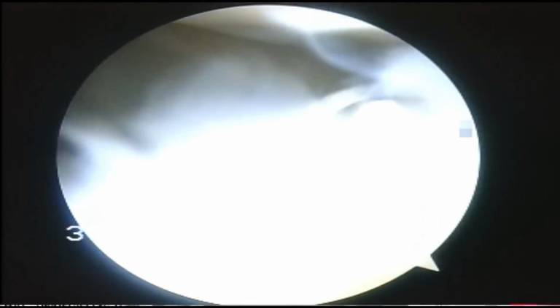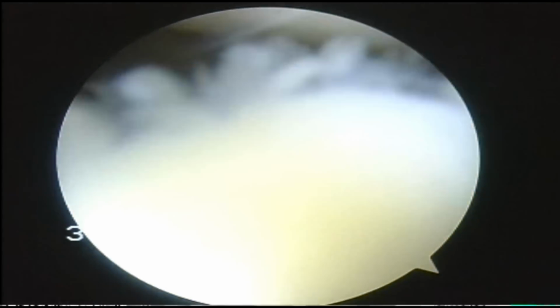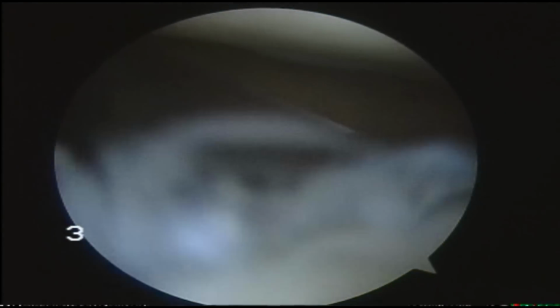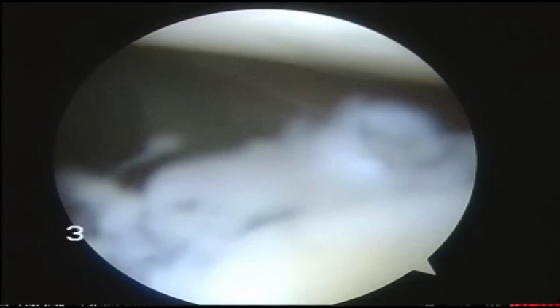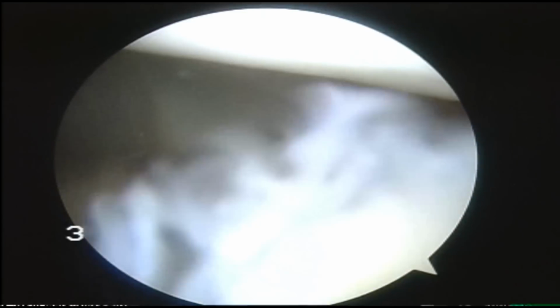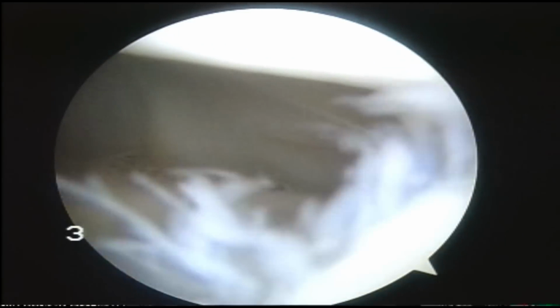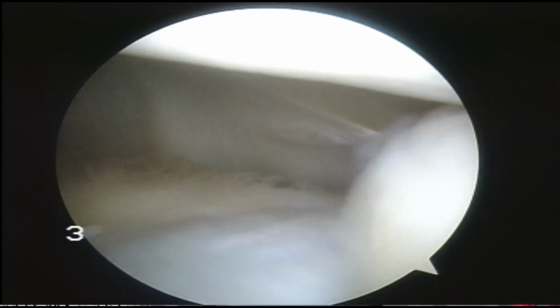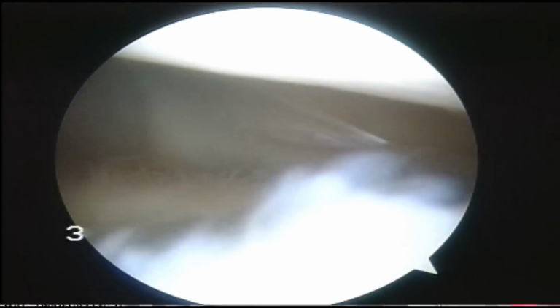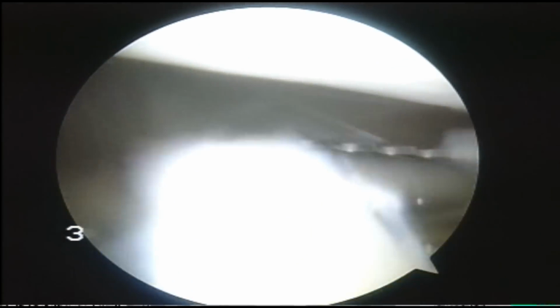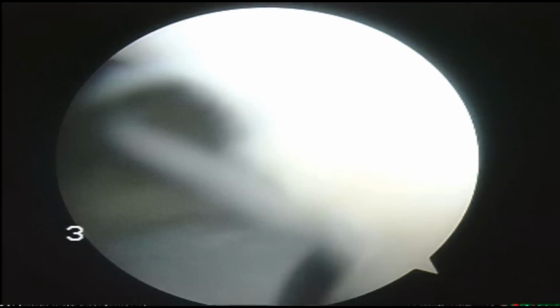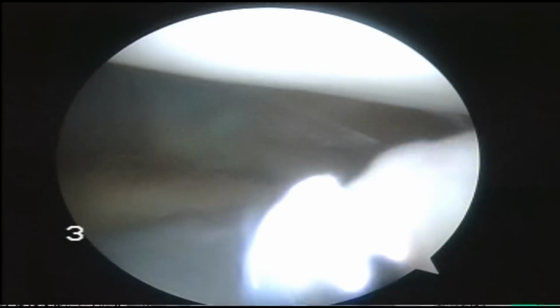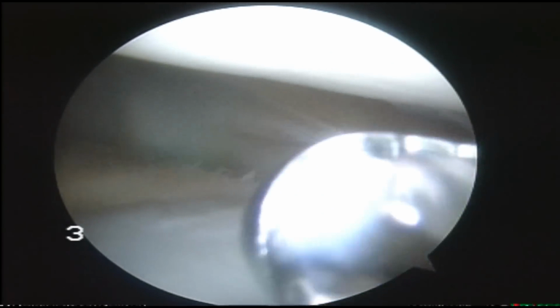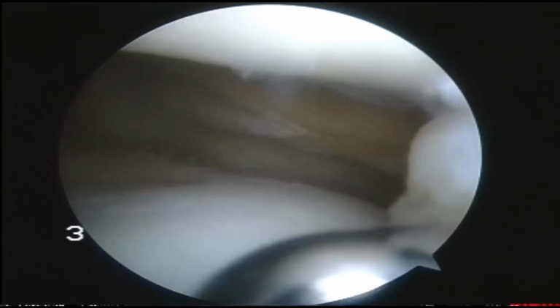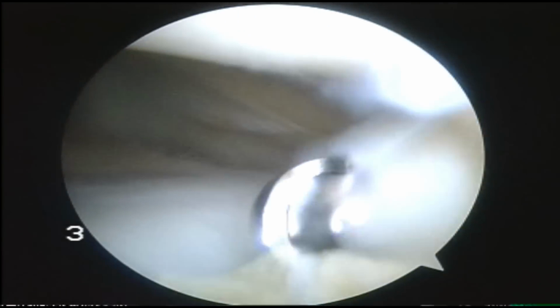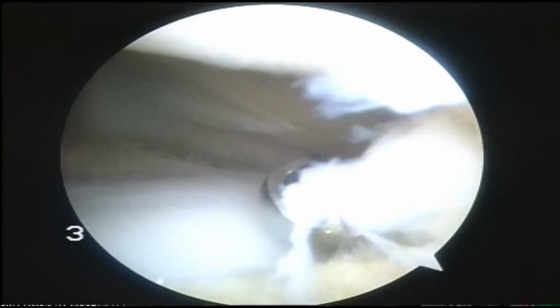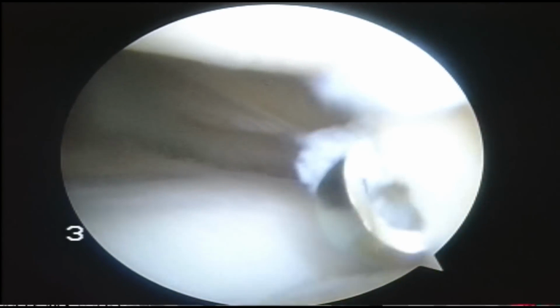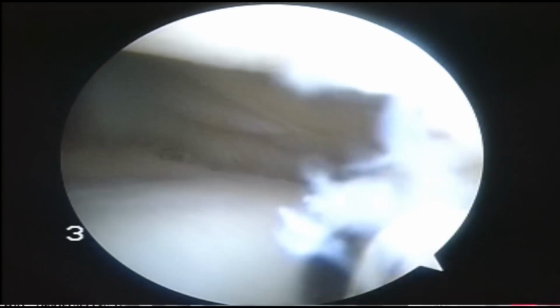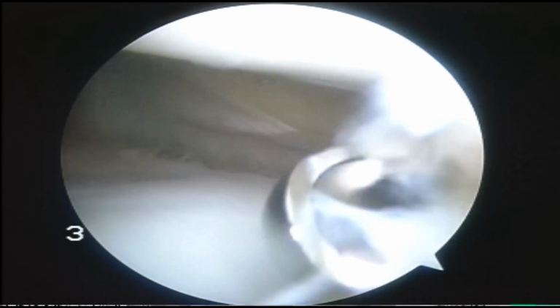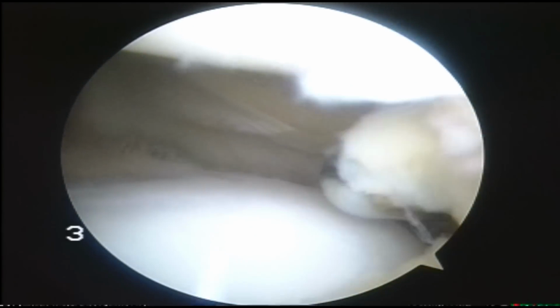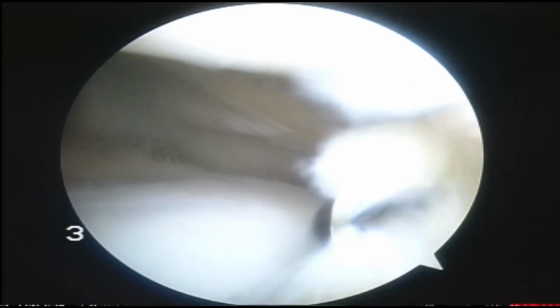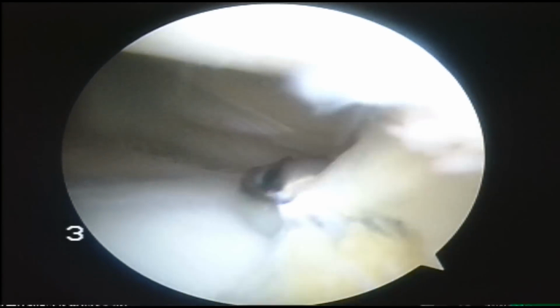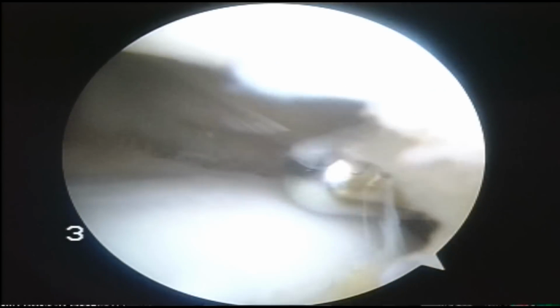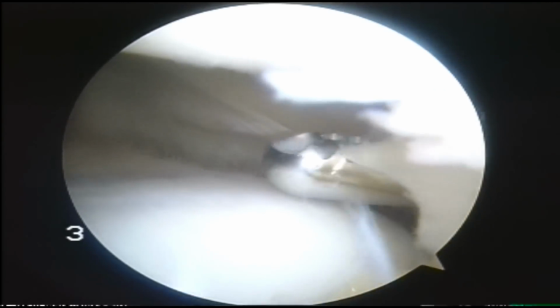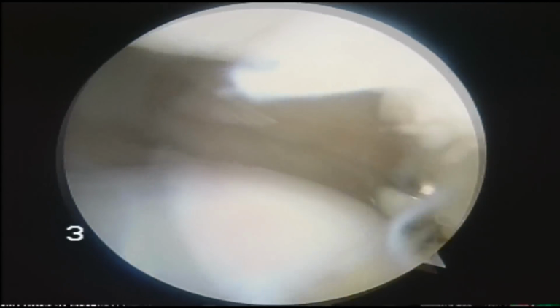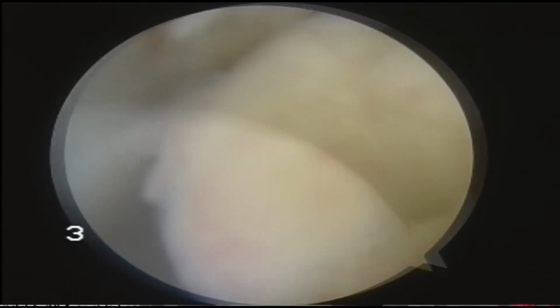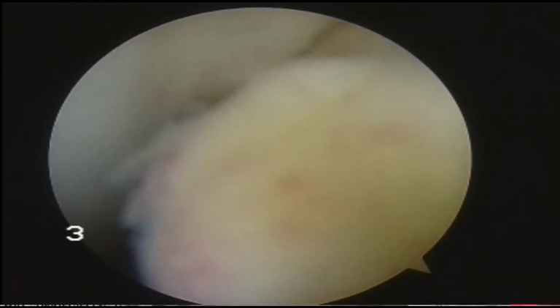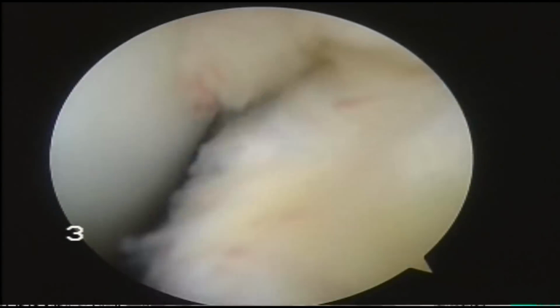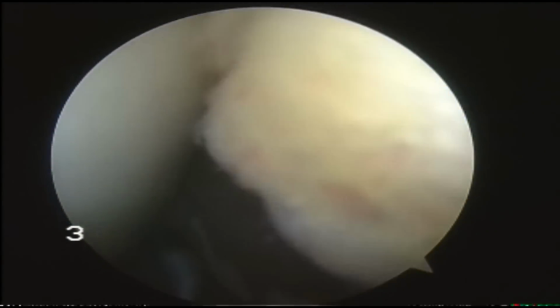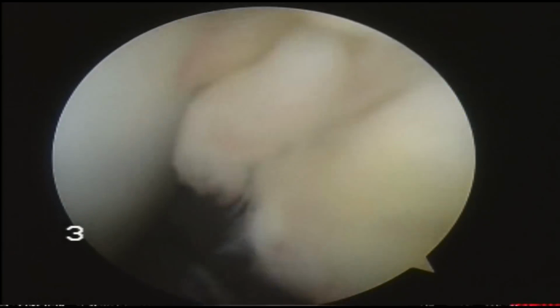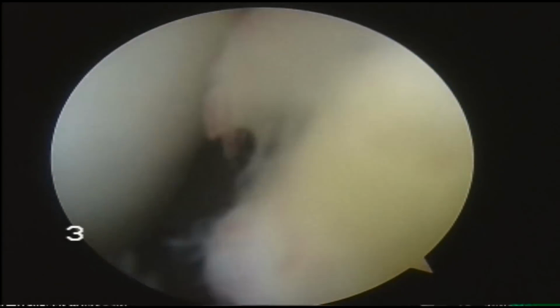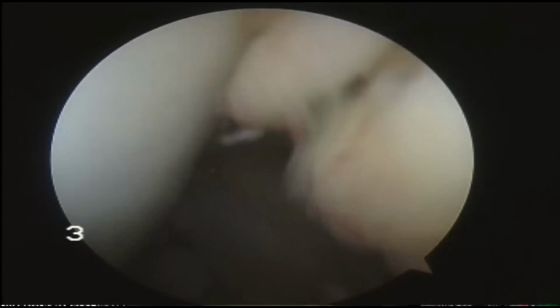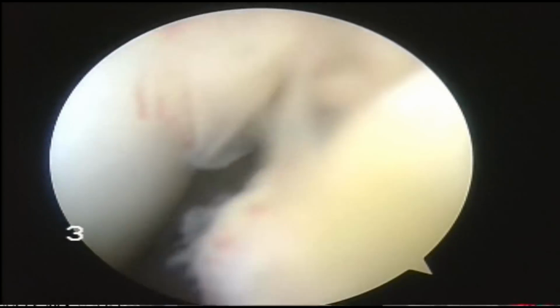The next thing I'll do is take a Smith & Nephew incisor plus and remove that bit of the medial synovial shelf or medial plica that's shaving away at the surface of the joint.